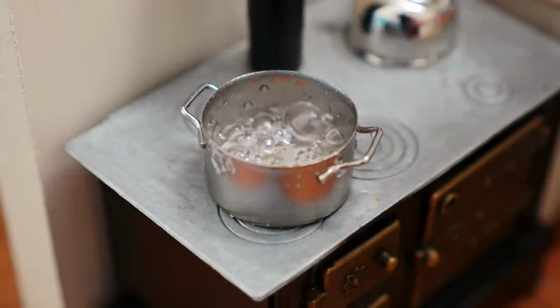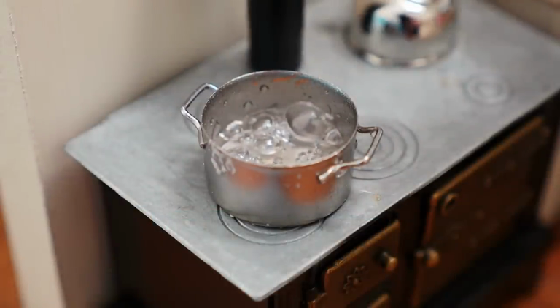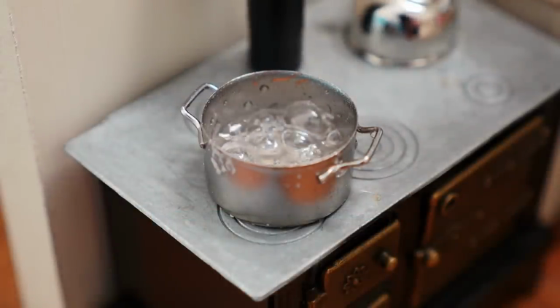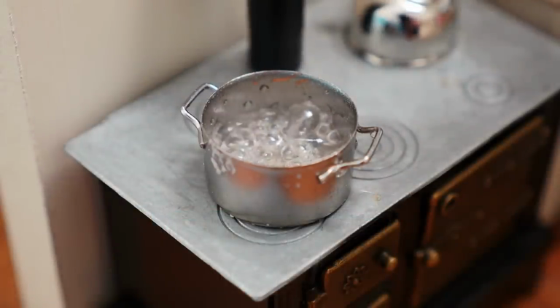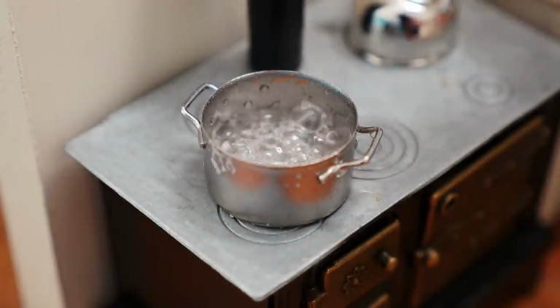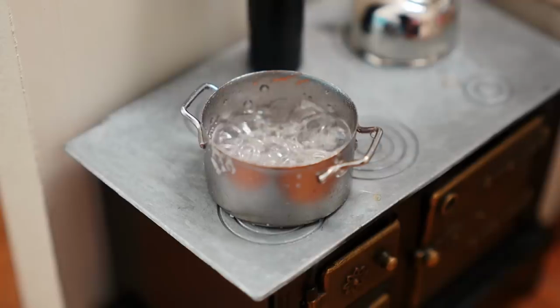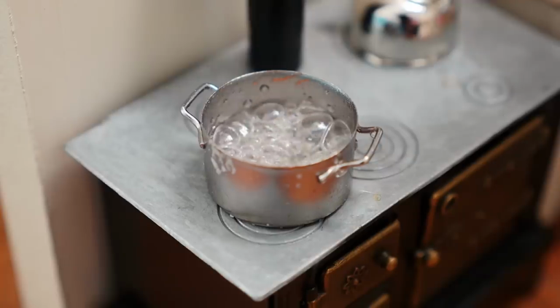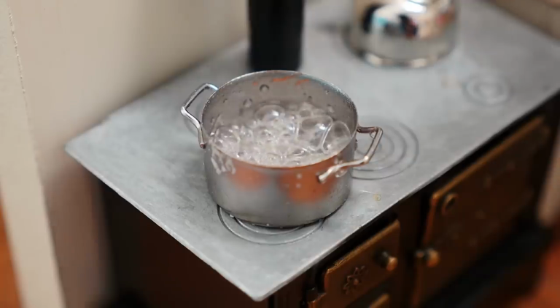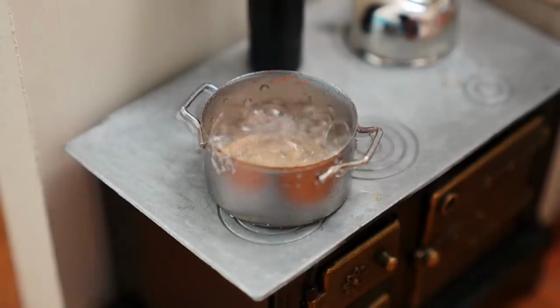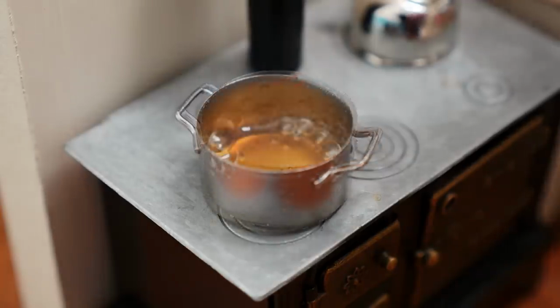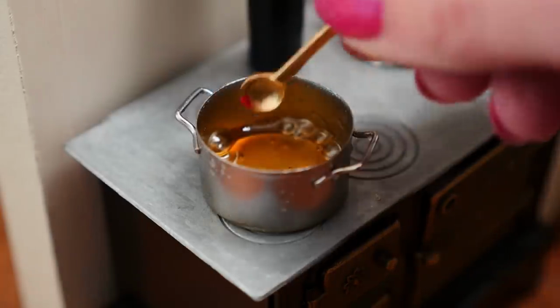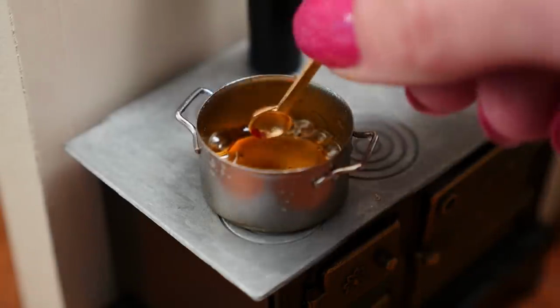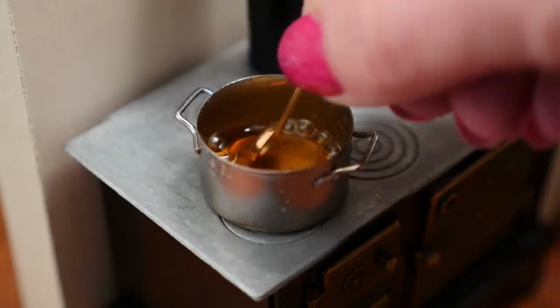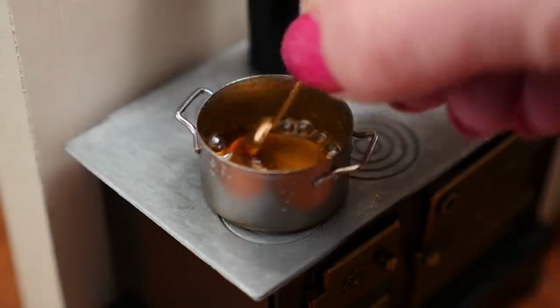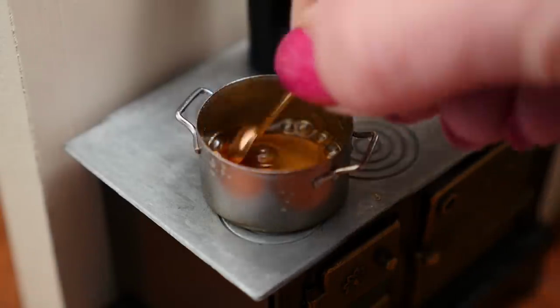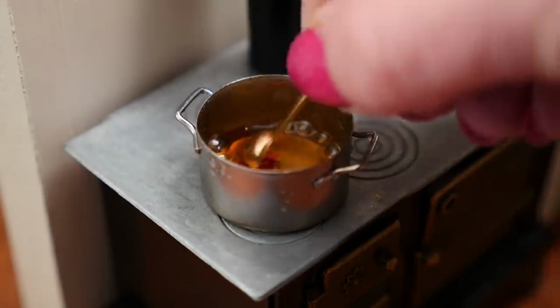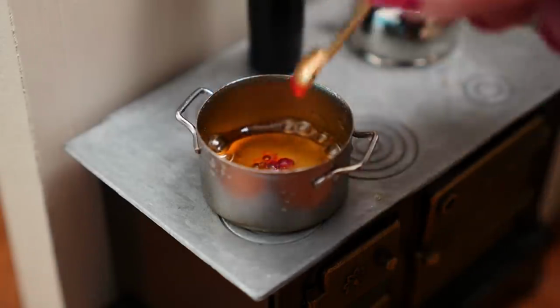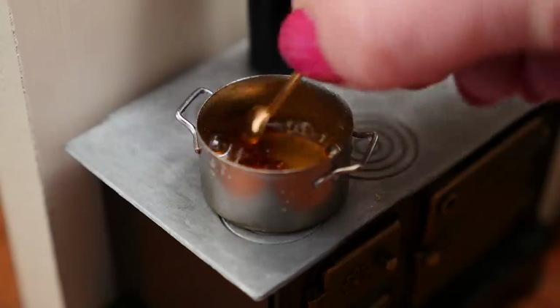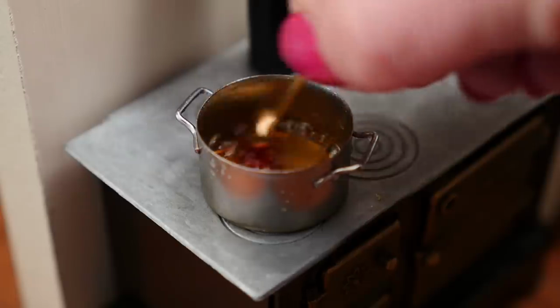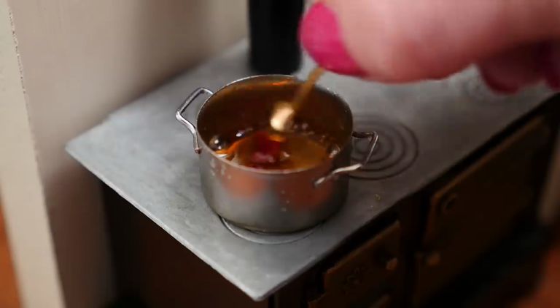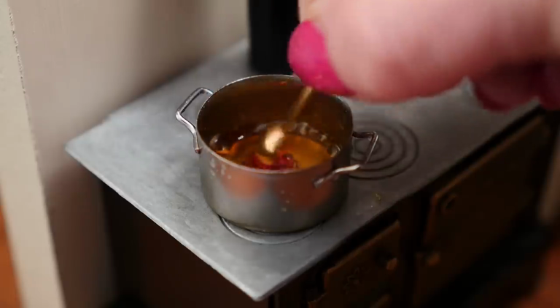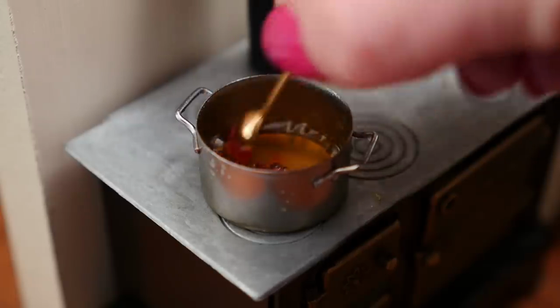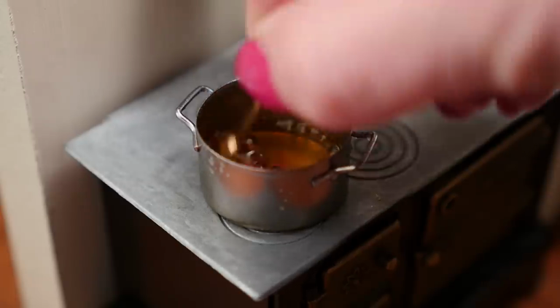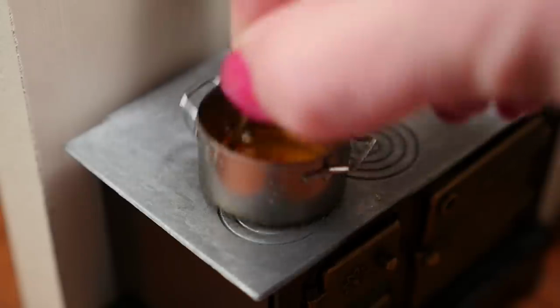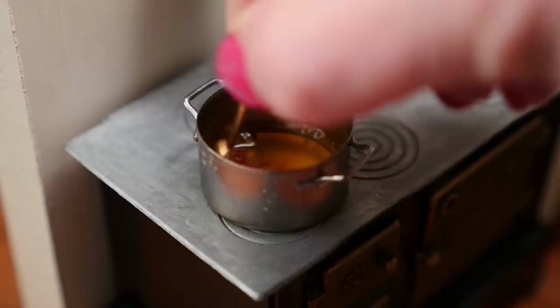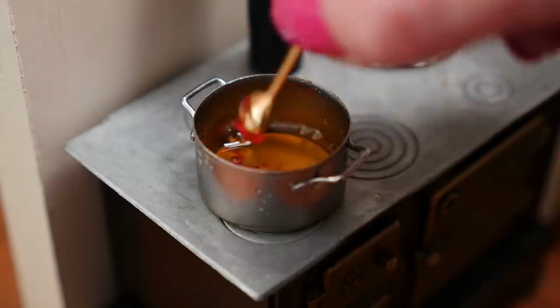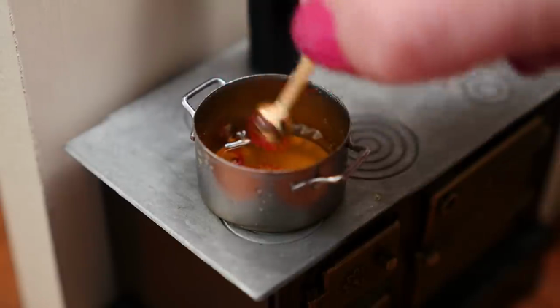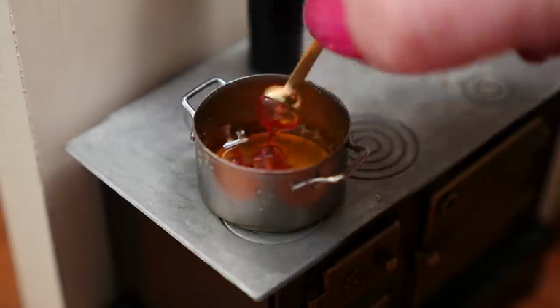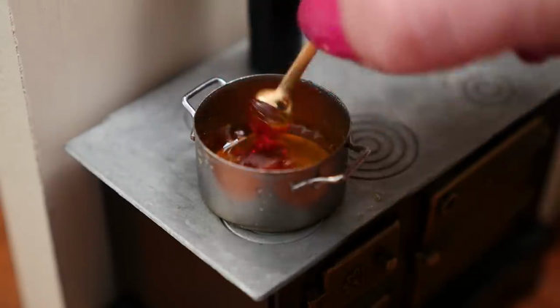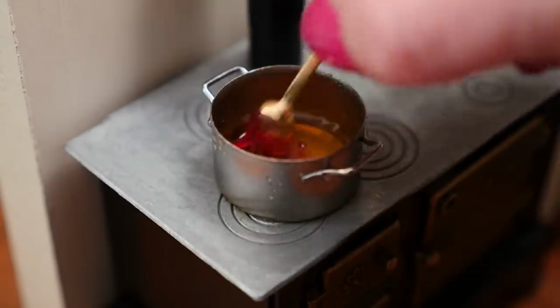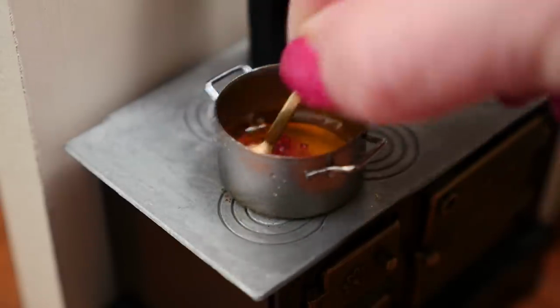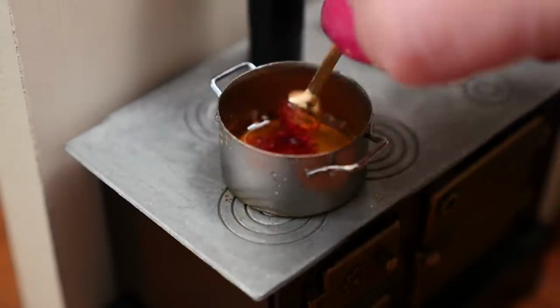Once the sugar has boiled for a while it will start to turn golden, so quickly at that point you need to add in your coloring. I'm just using a tiny bit of pink. Wow, the heat is going up that tiny spoon very fast.